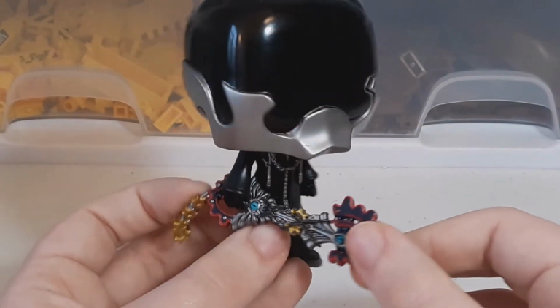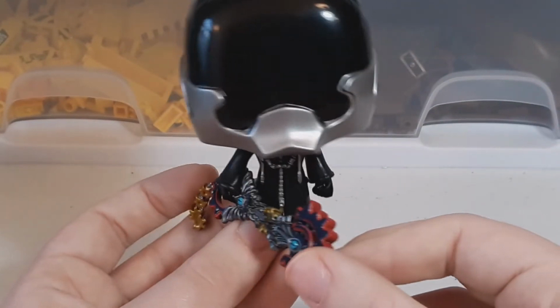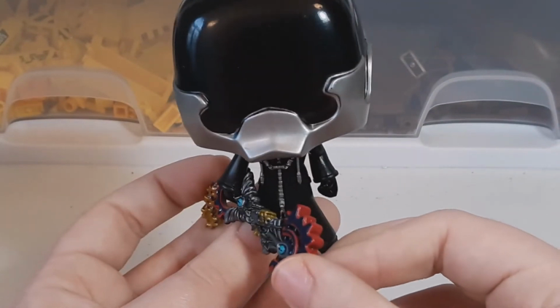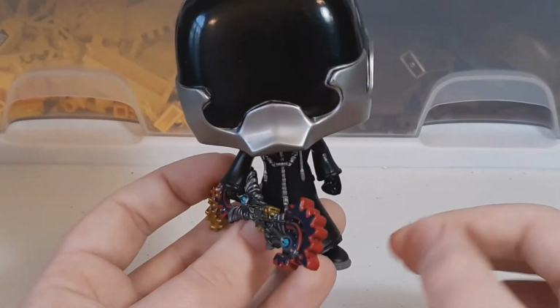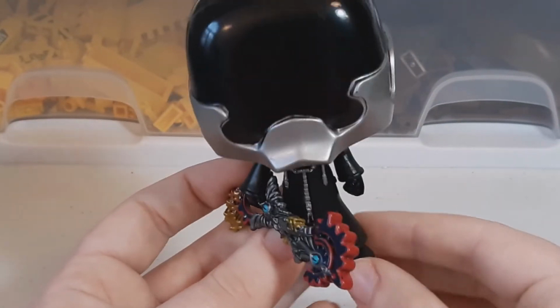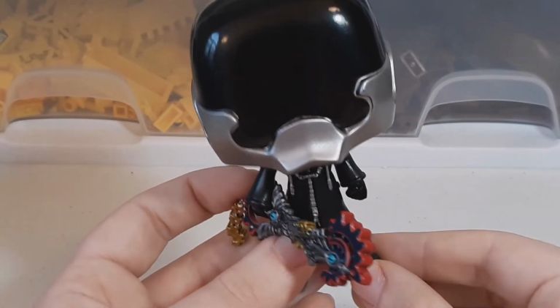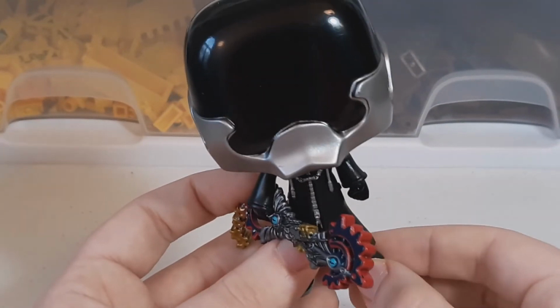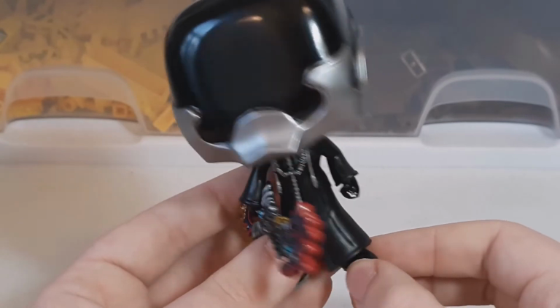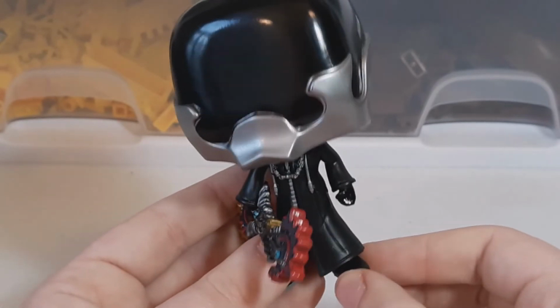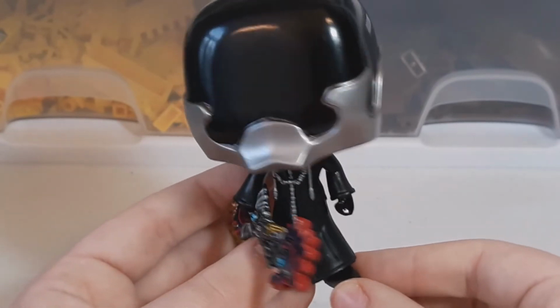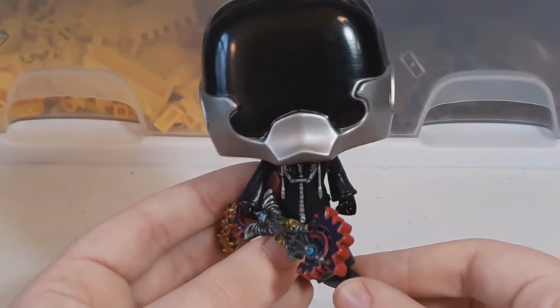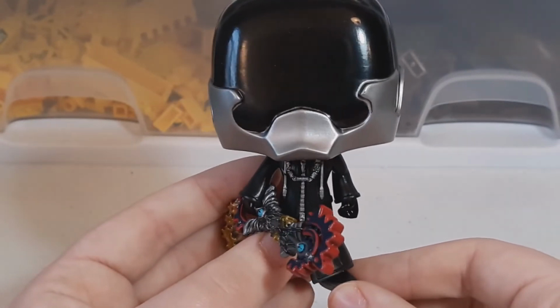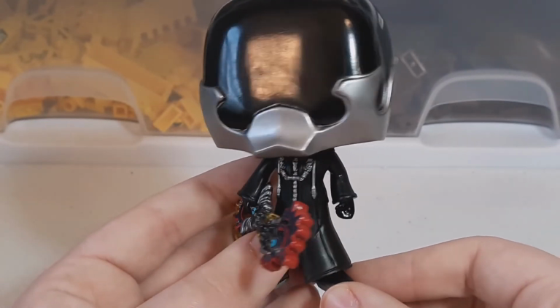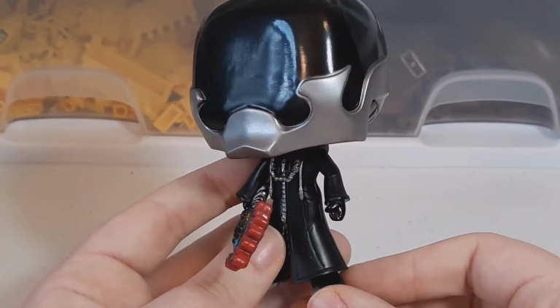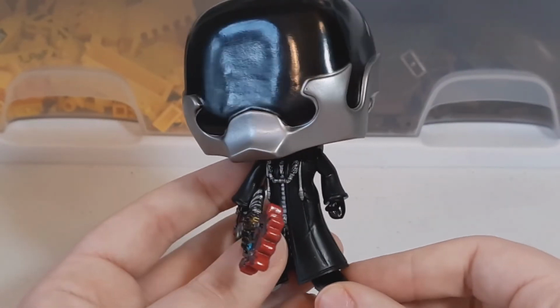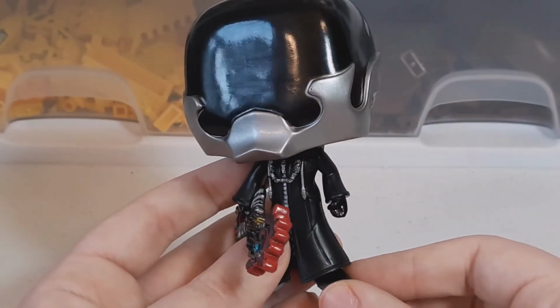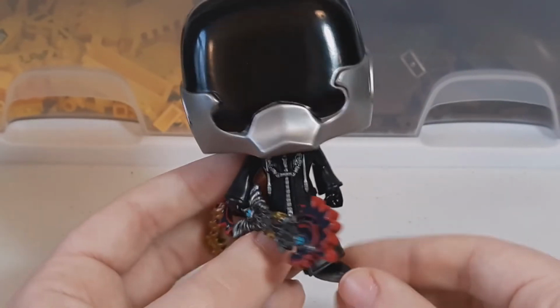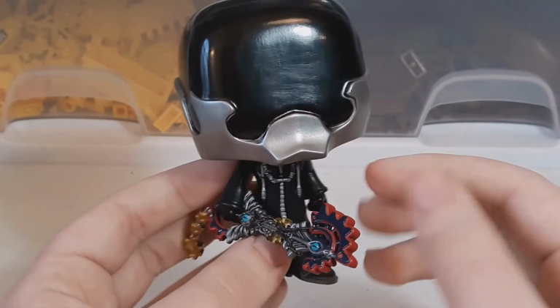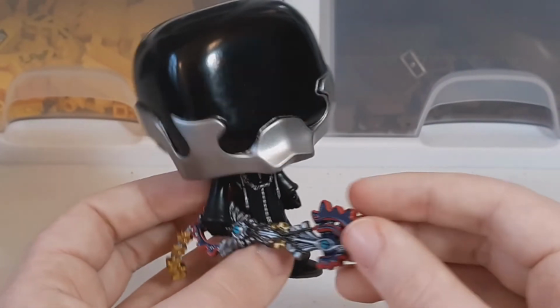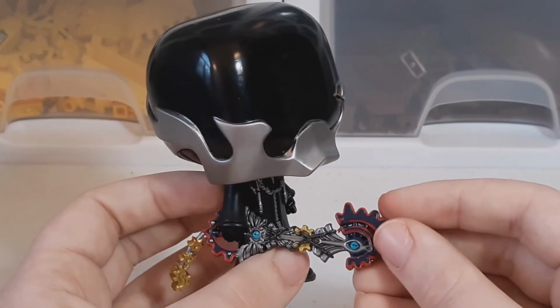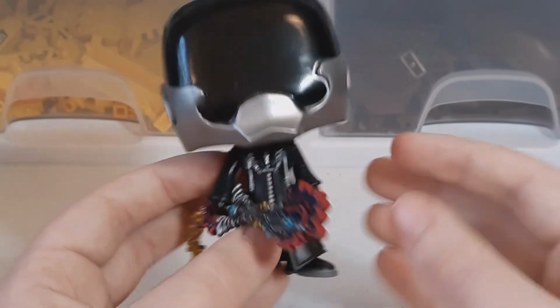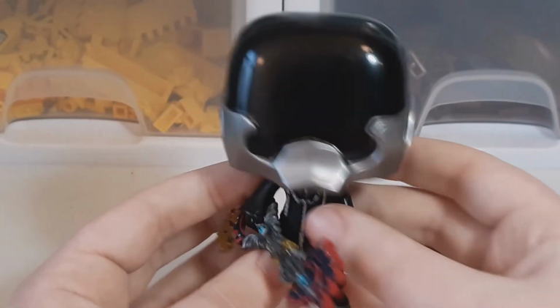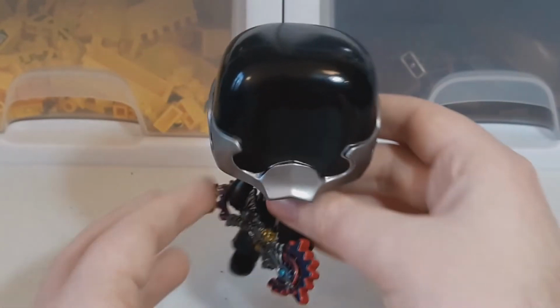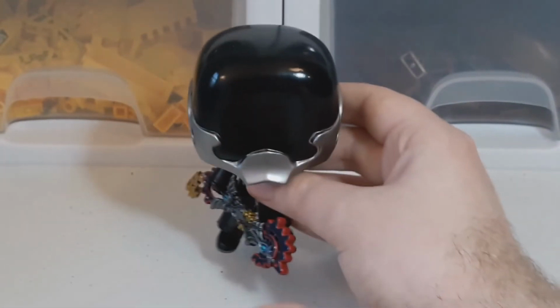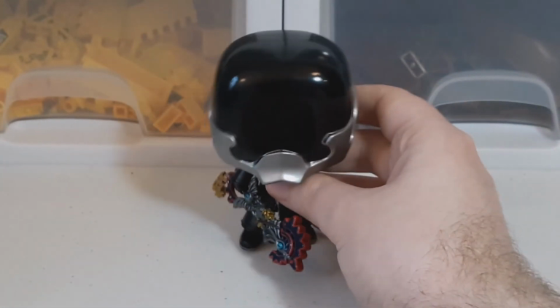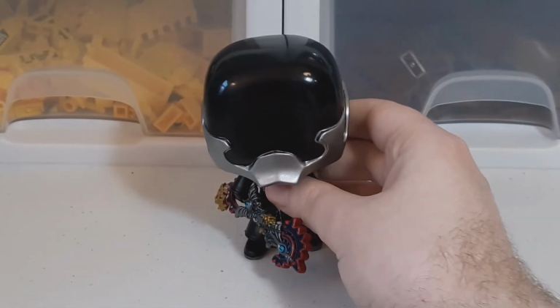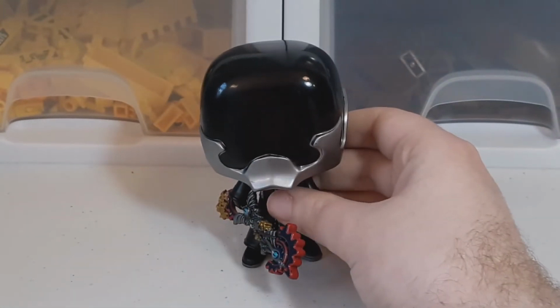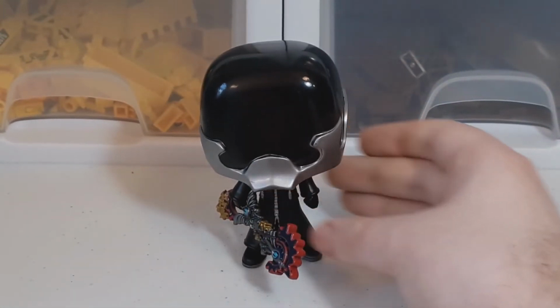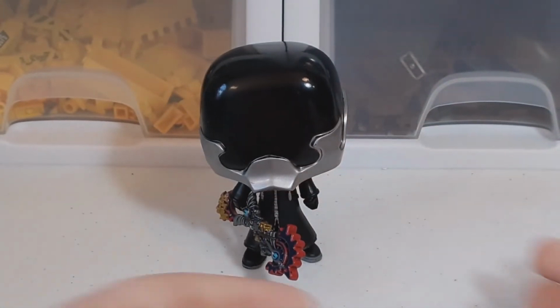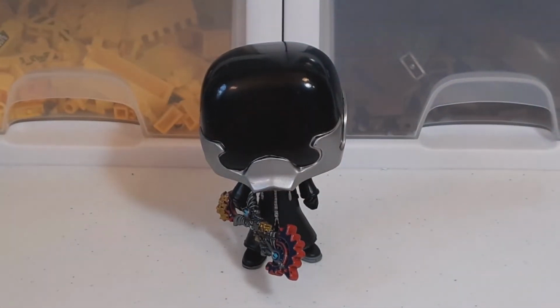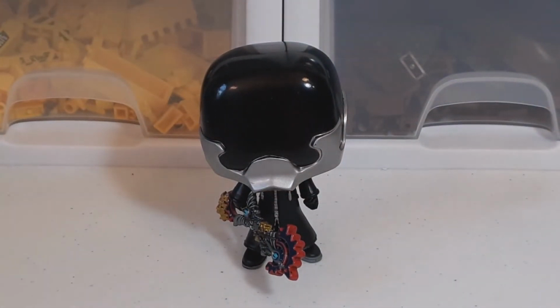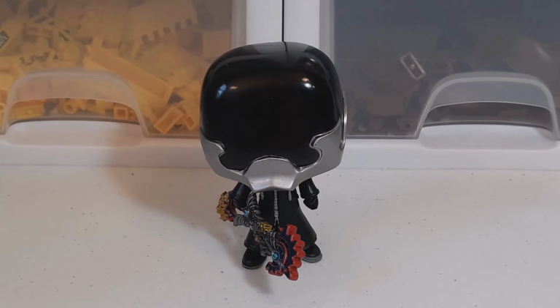Some of the more humanoid ones I think look weird, especially with the eyes. But I still think this is a pretty good one, and my first Funko Pop character. I think this one's pretty good.